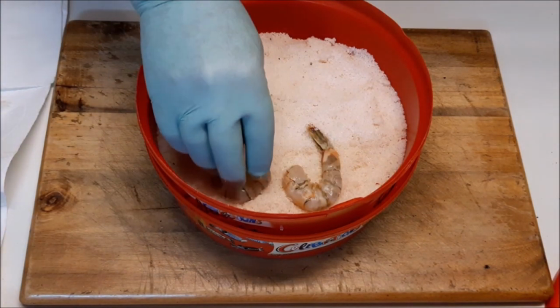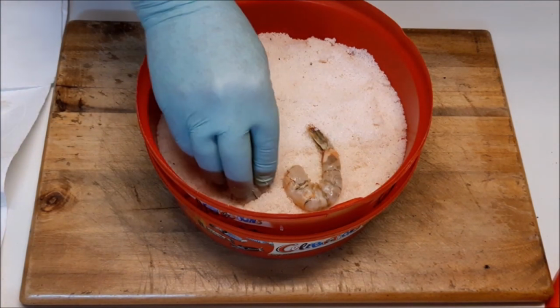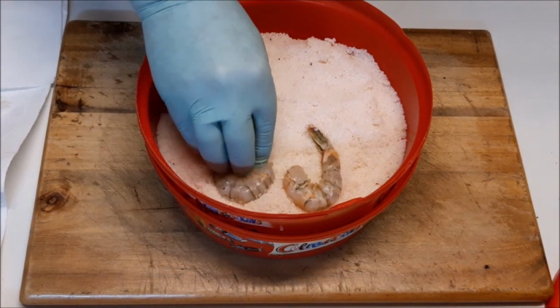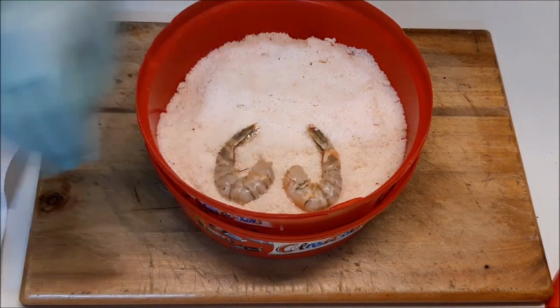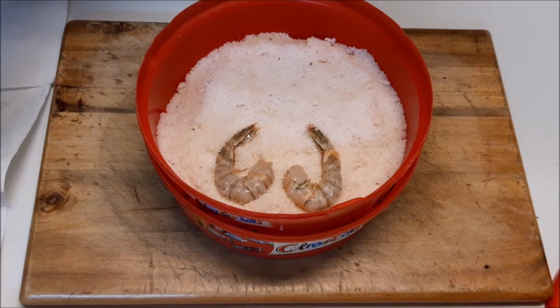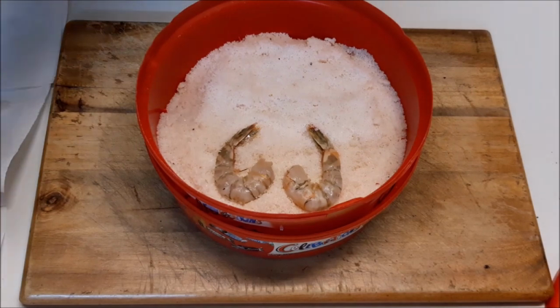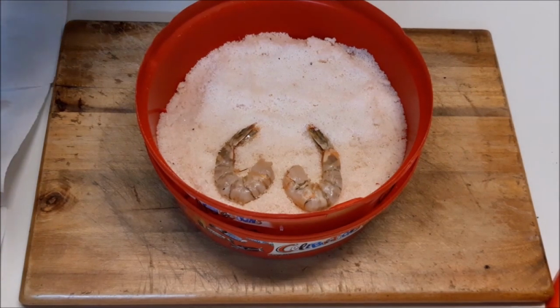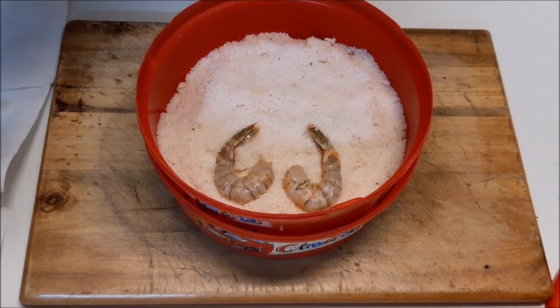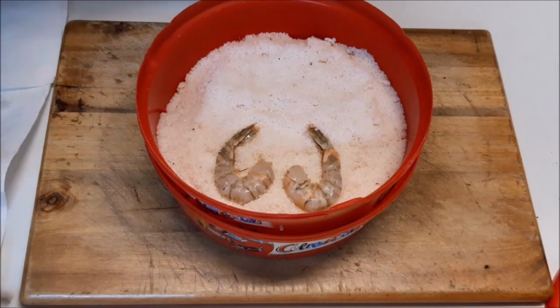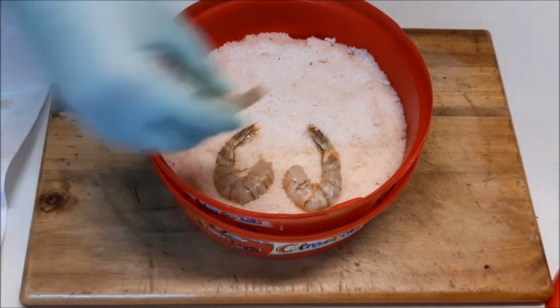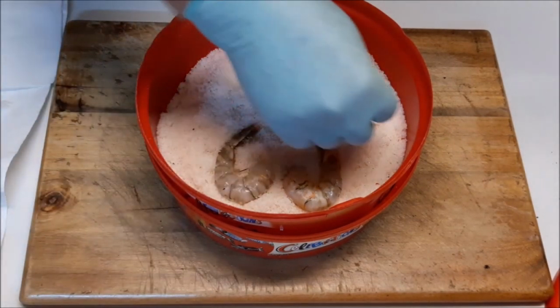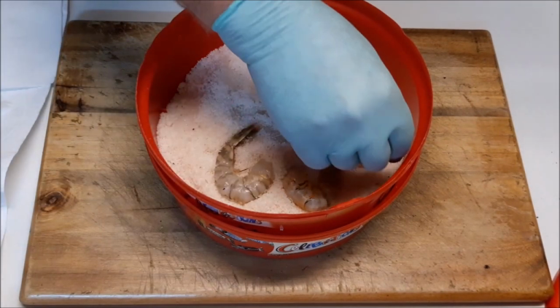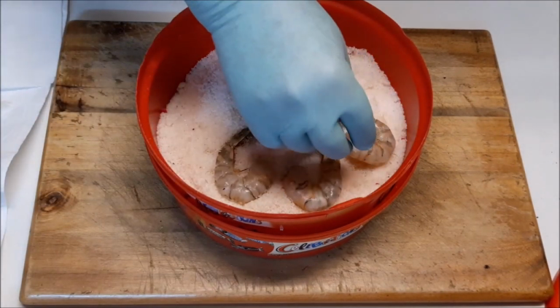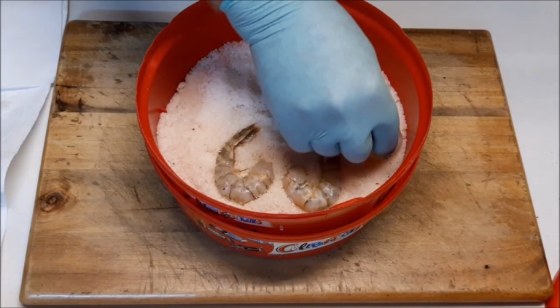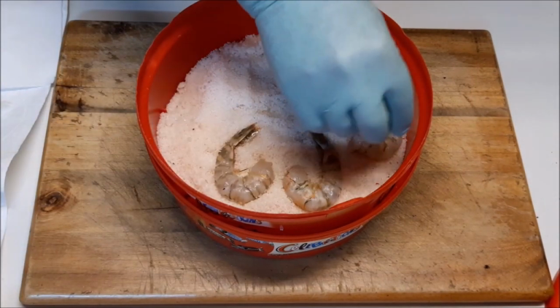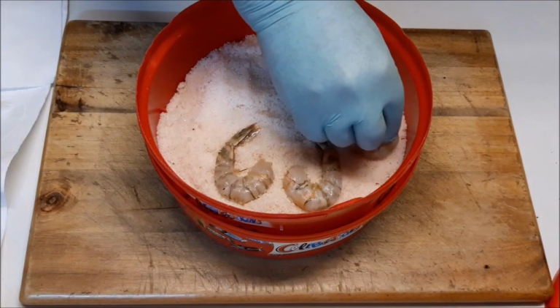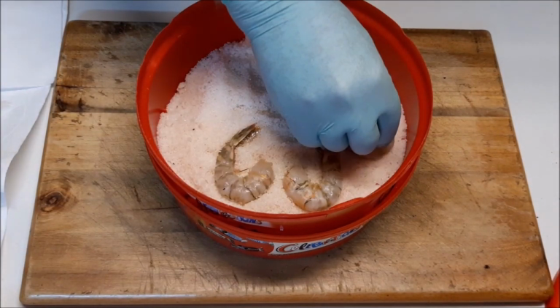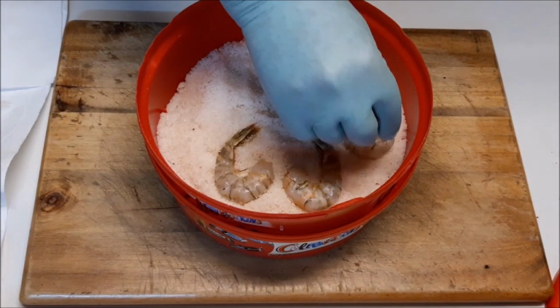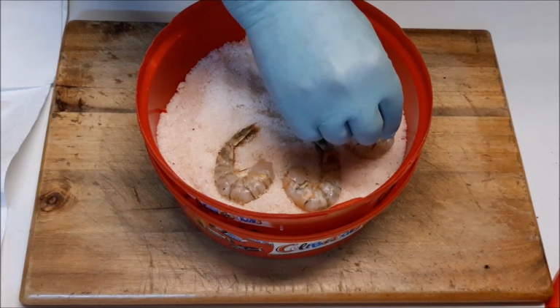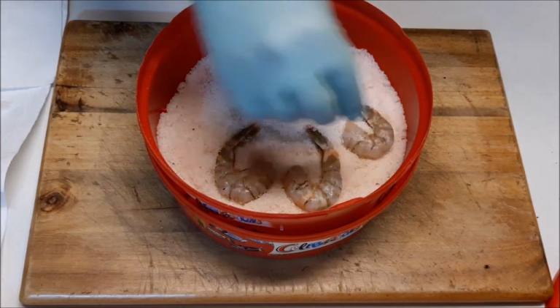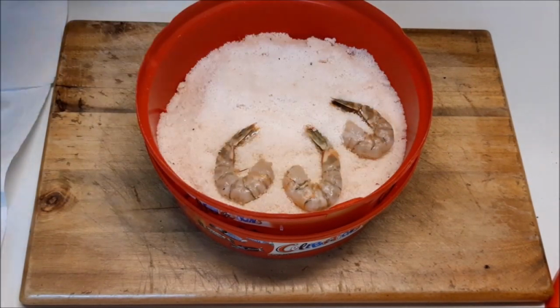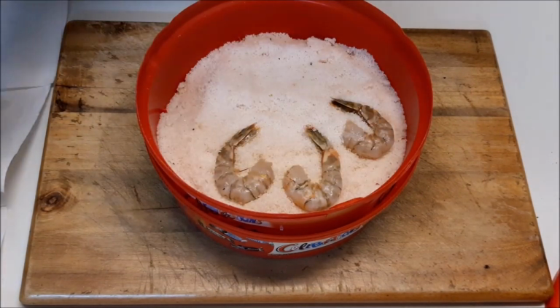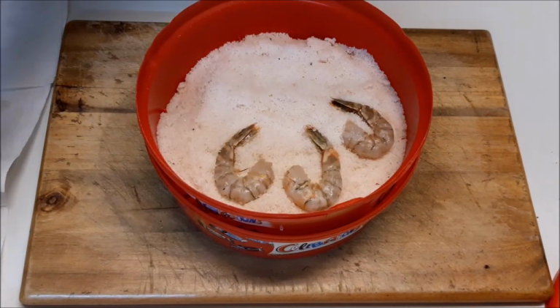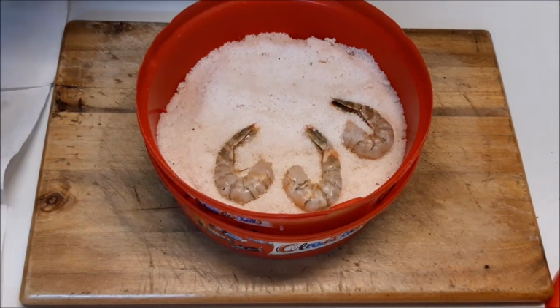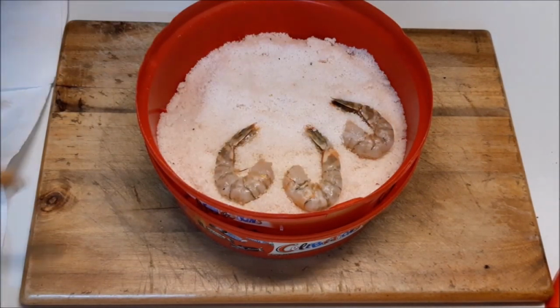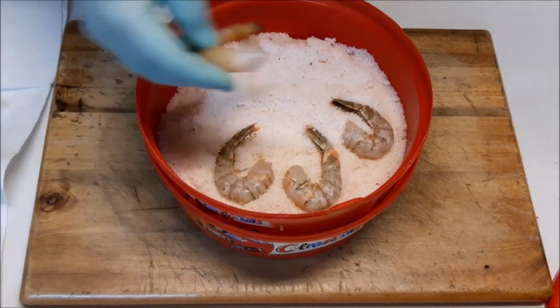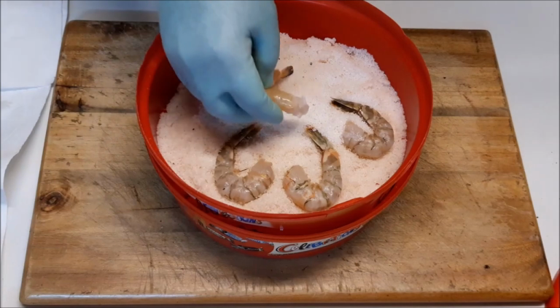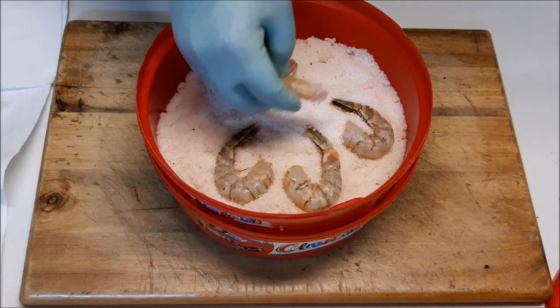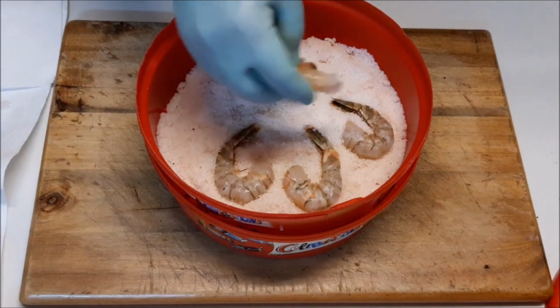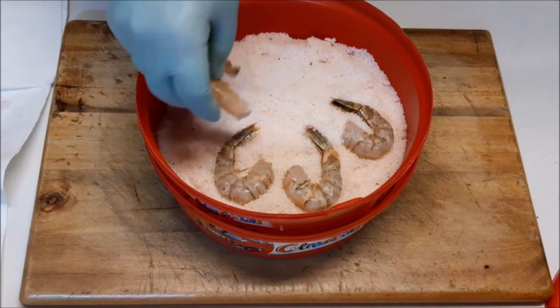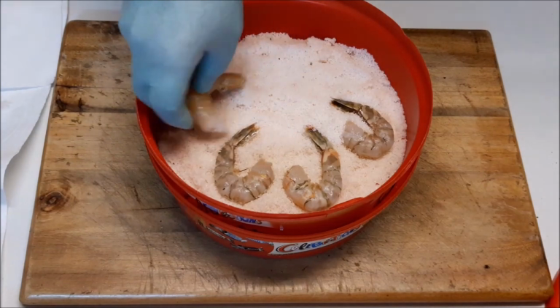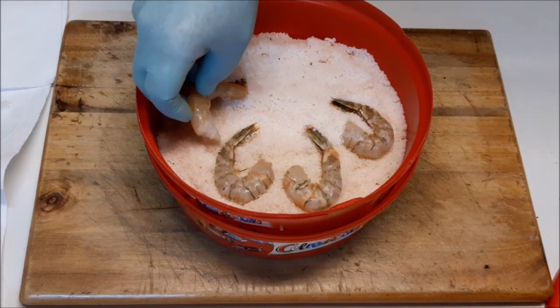These are local prawns from this area. Never use prawns that come from a different area because you can spread white spot and other diseases.